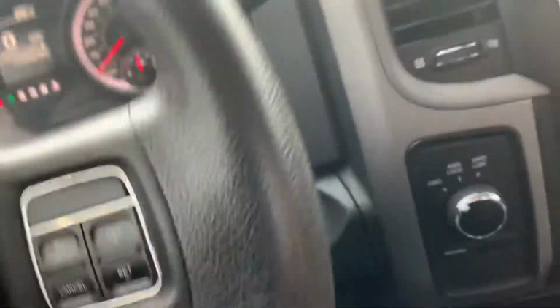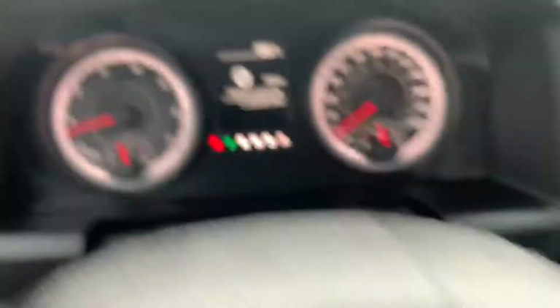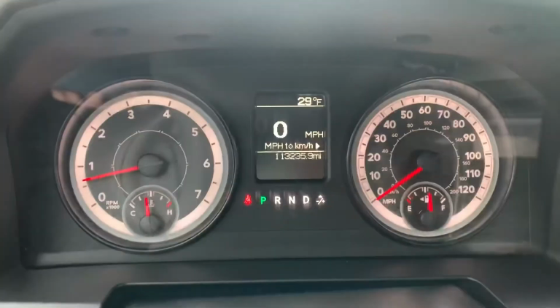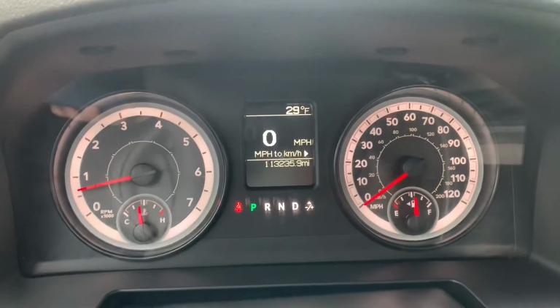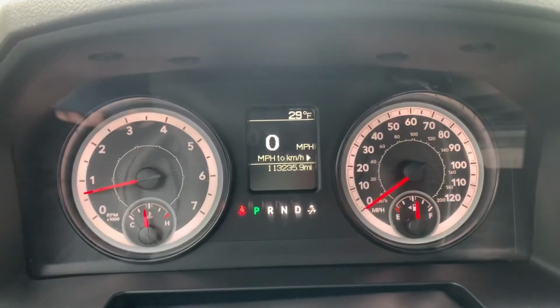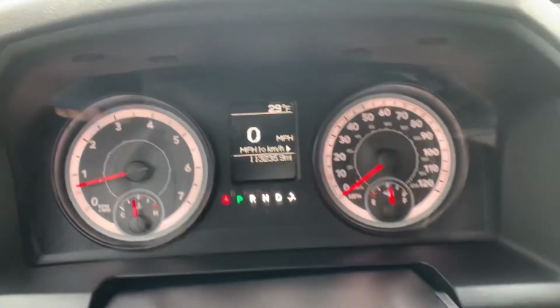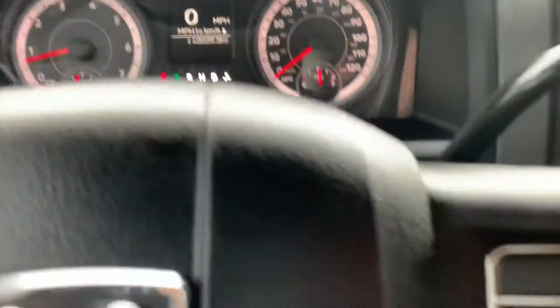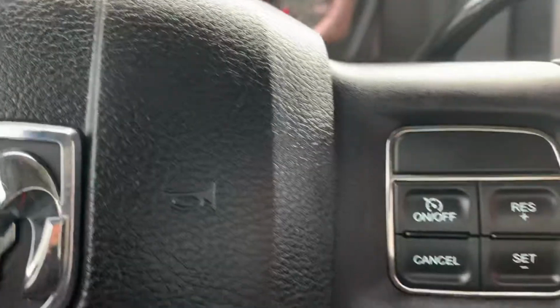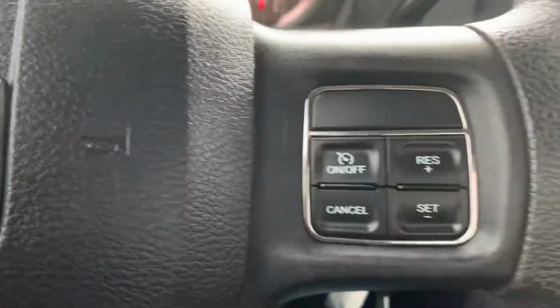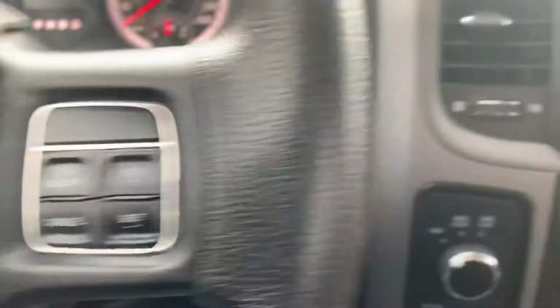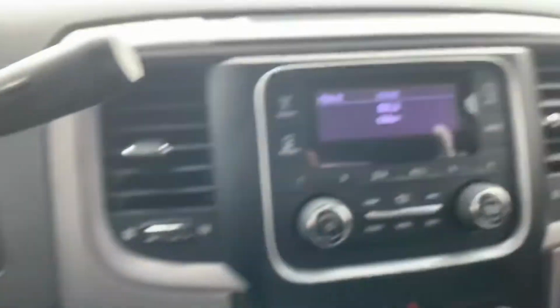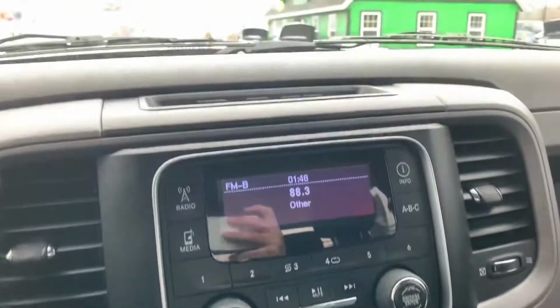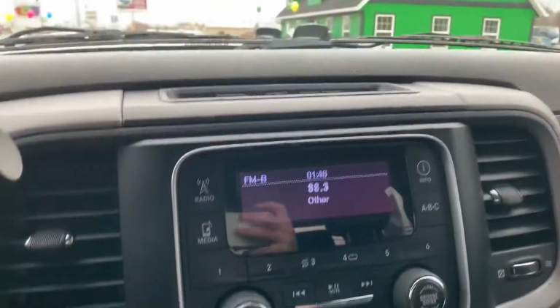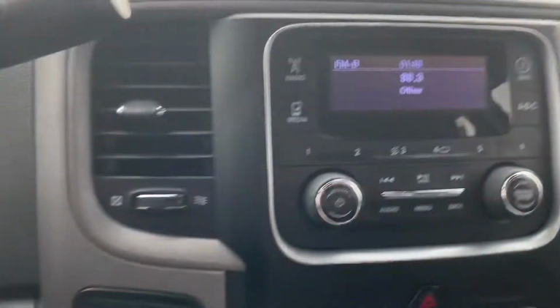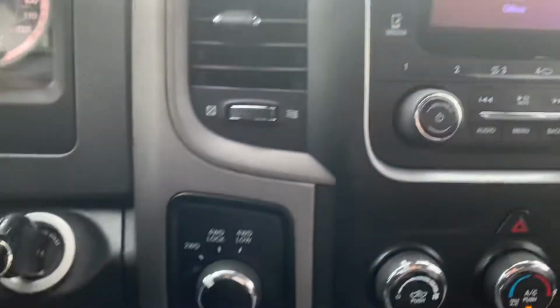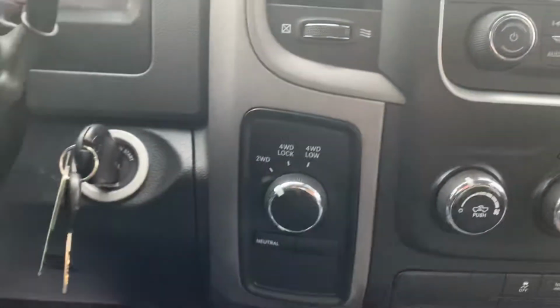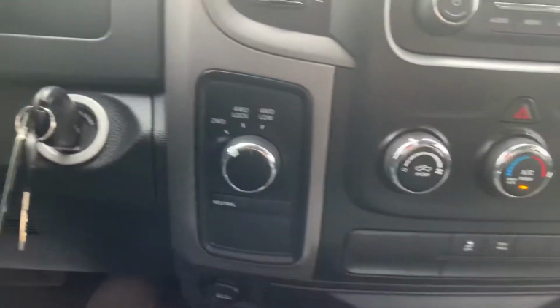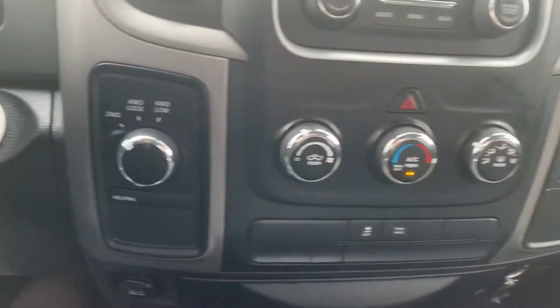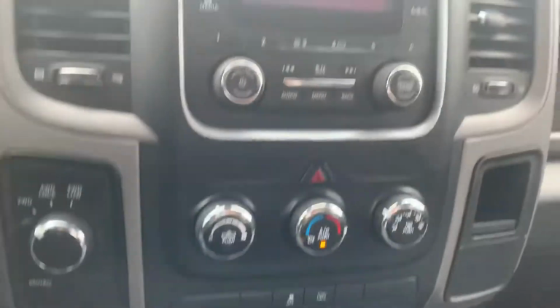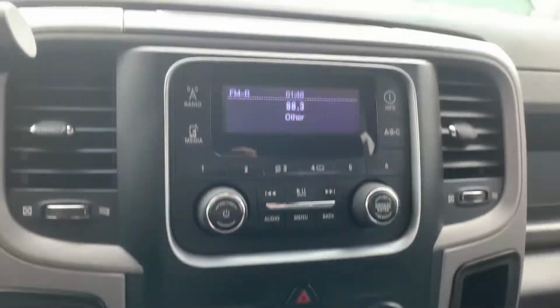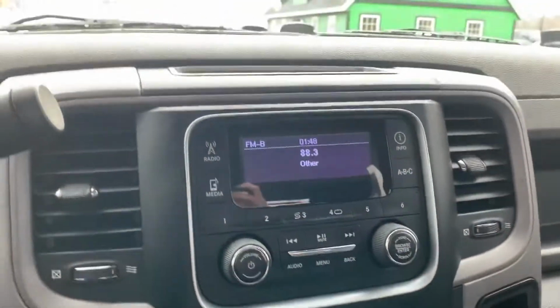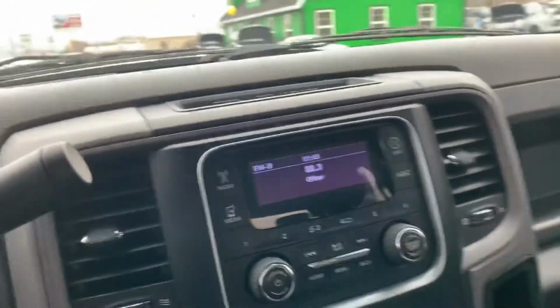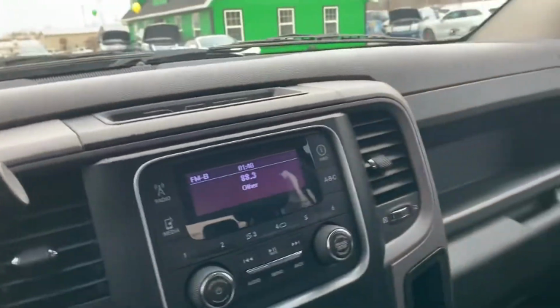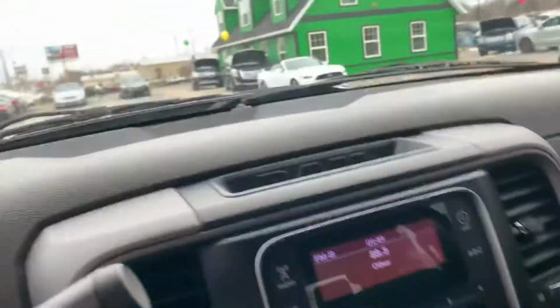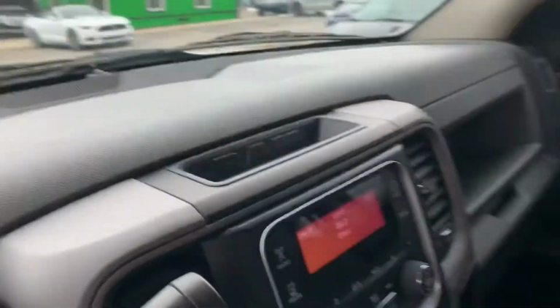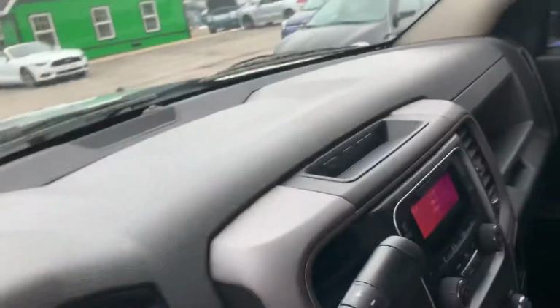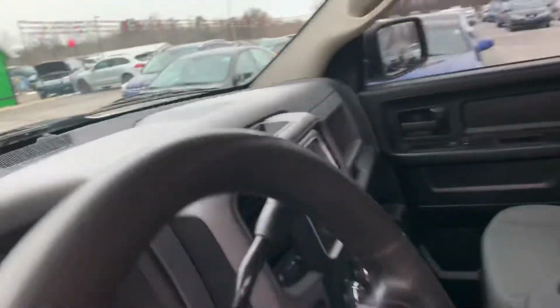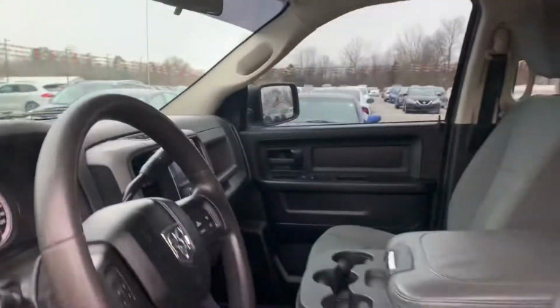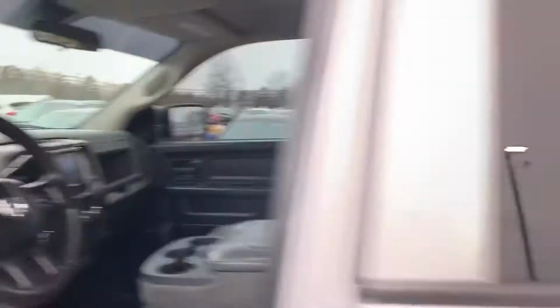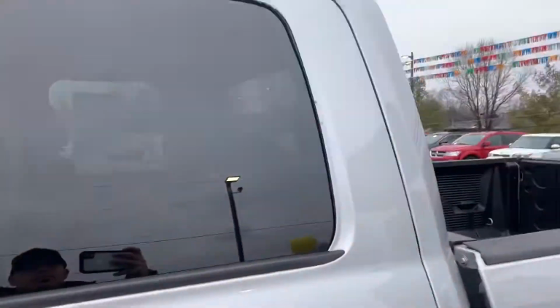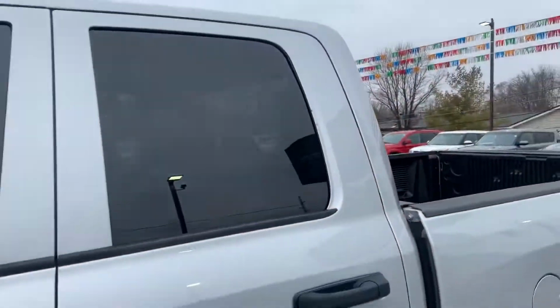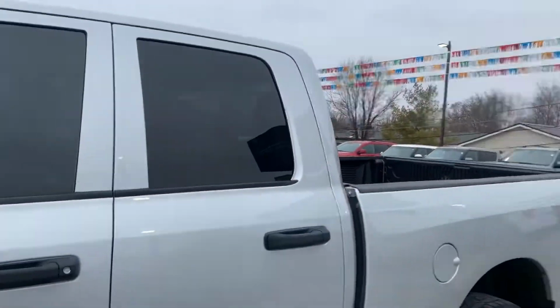This one has a hundred and thirteen thousand miles on it. Cruise control, and tinted windows all the way around.